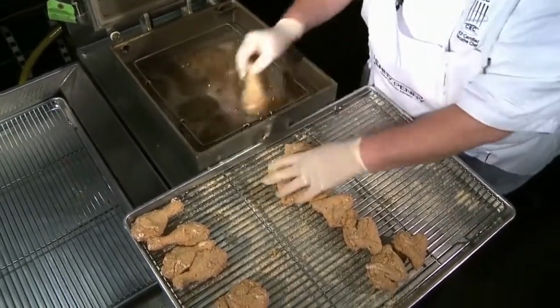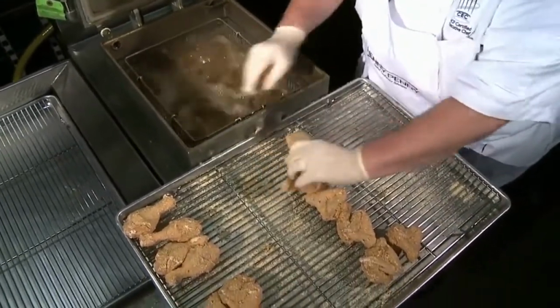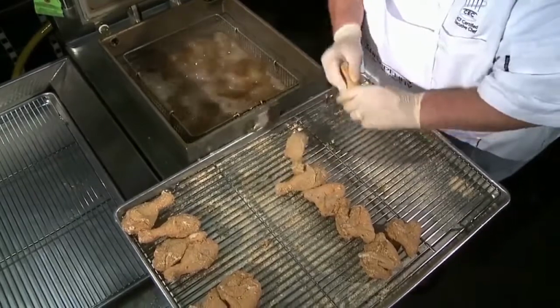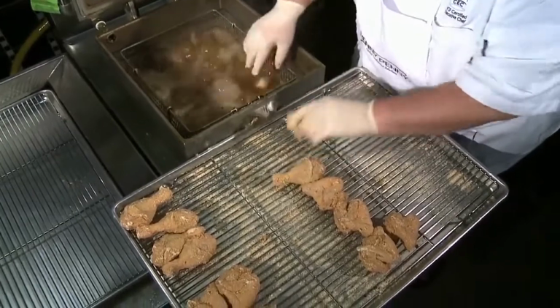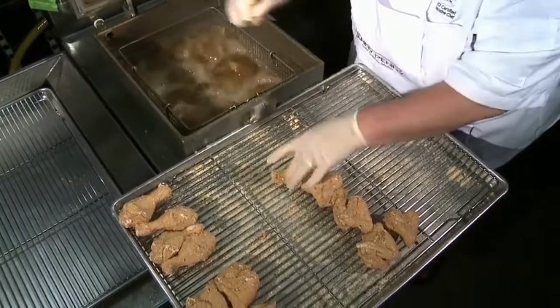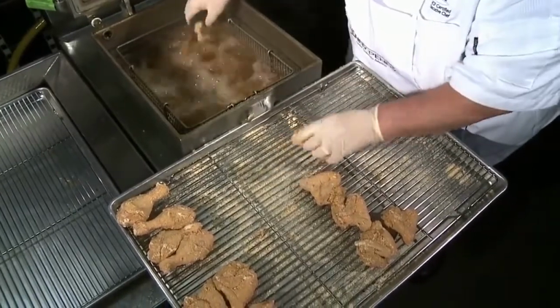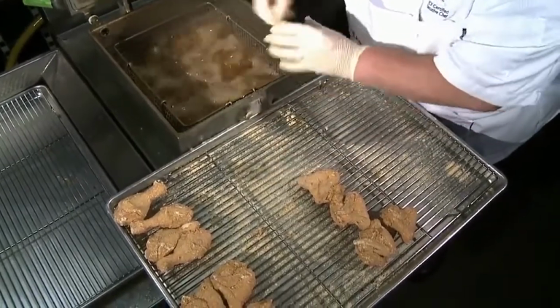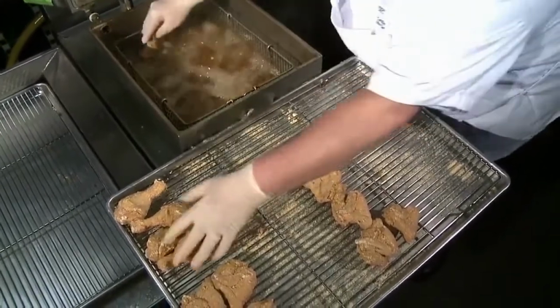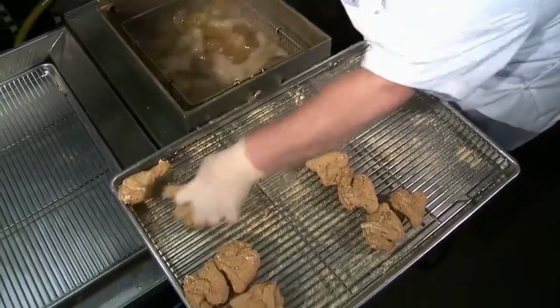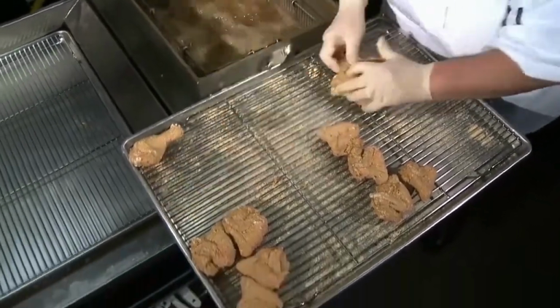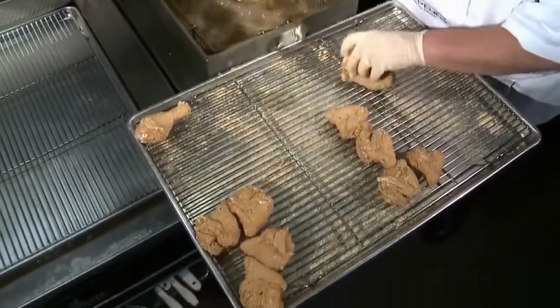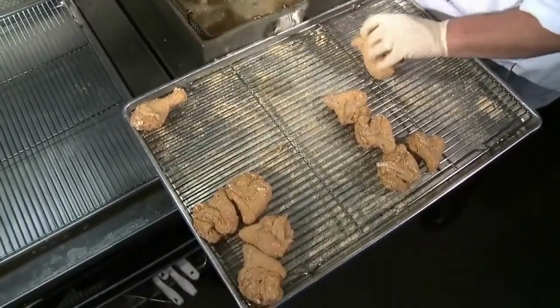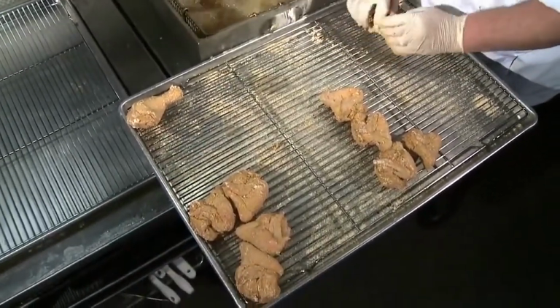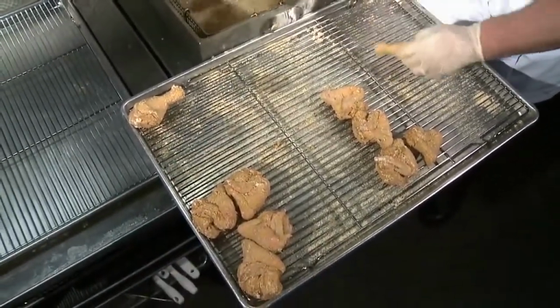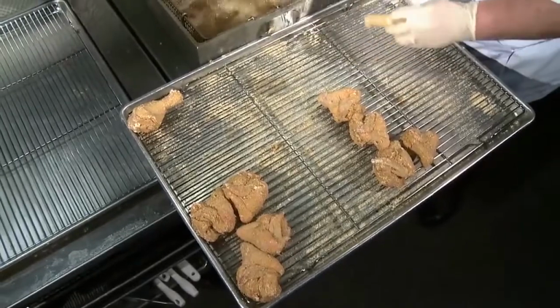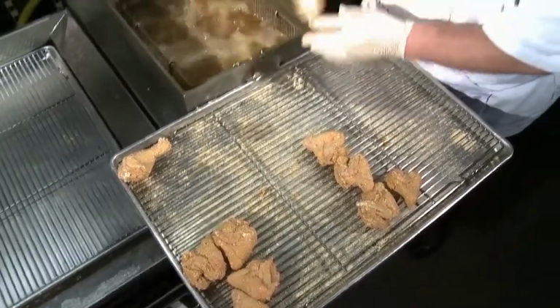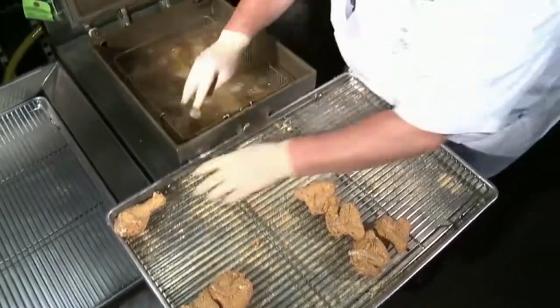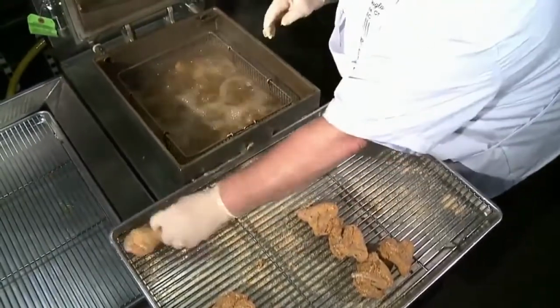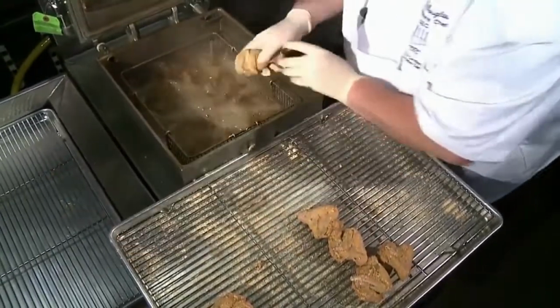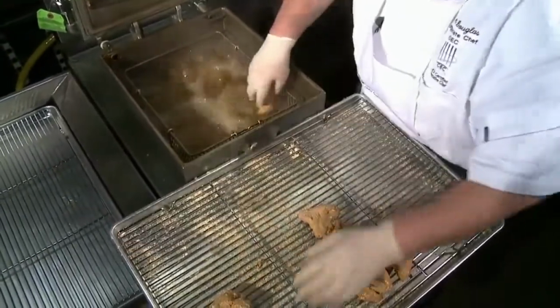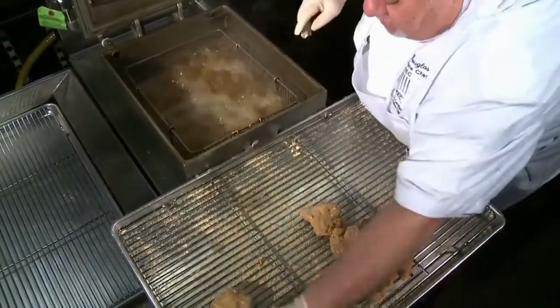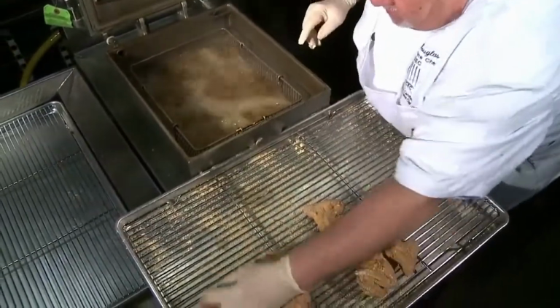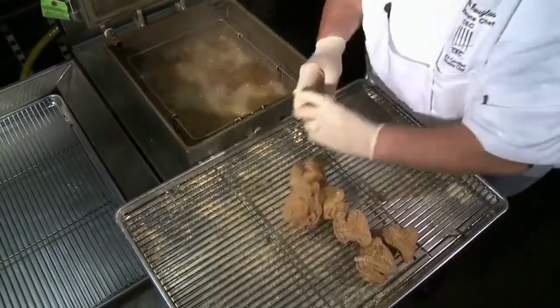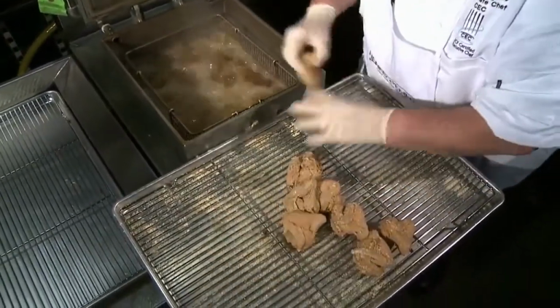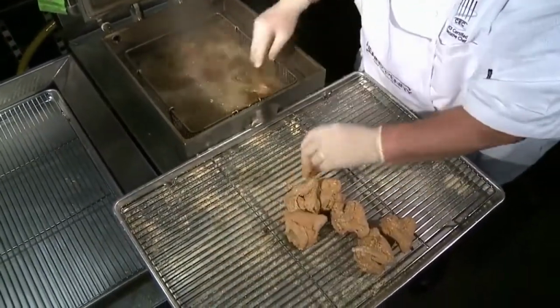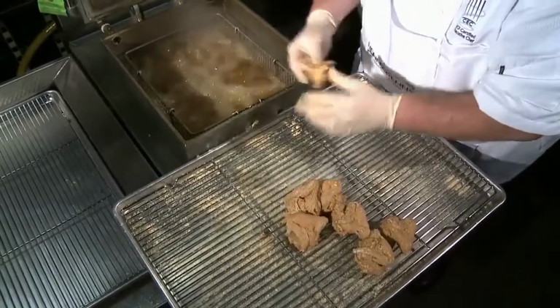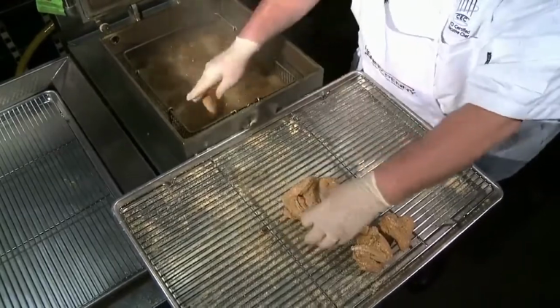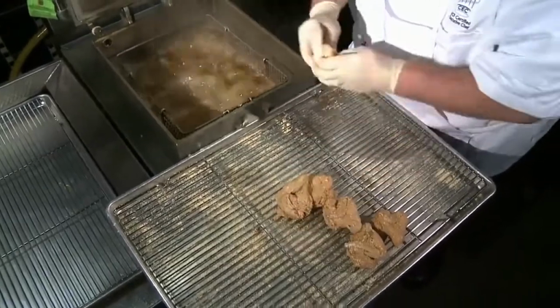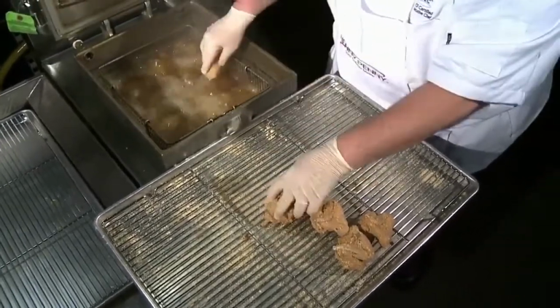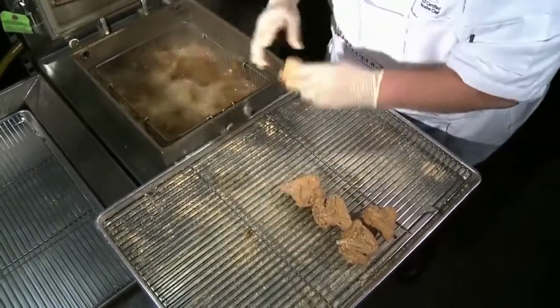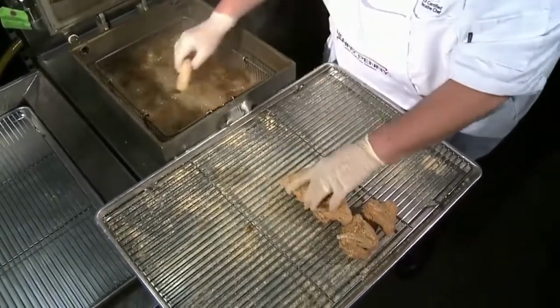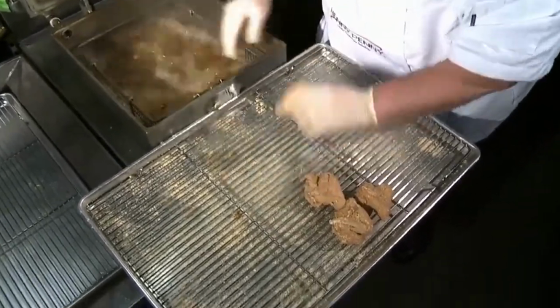We get the breast and the thighs. Now we're doing our legs — pretty simple. Back, middle, and the front. Then the last thing we do is add the wings, like so.